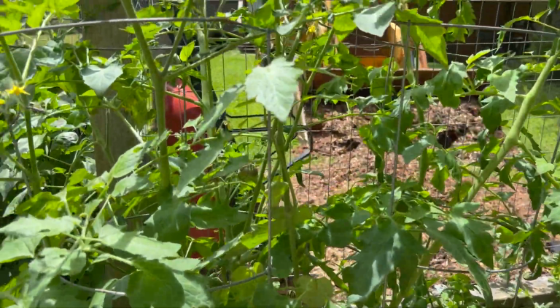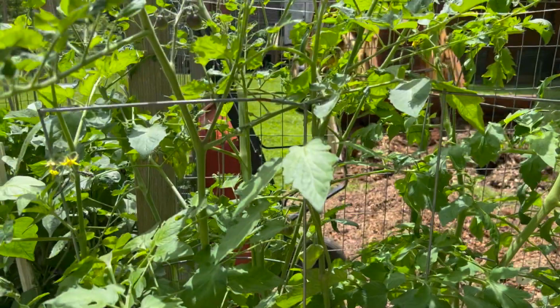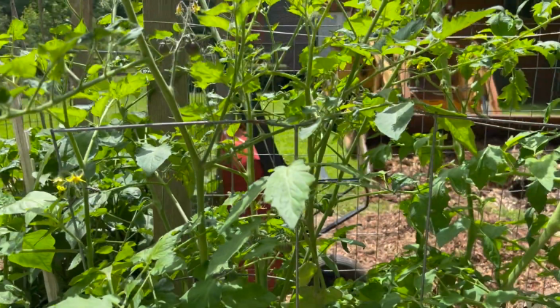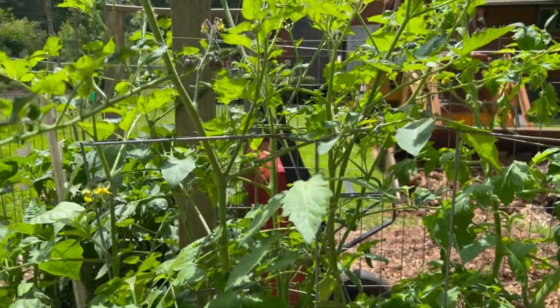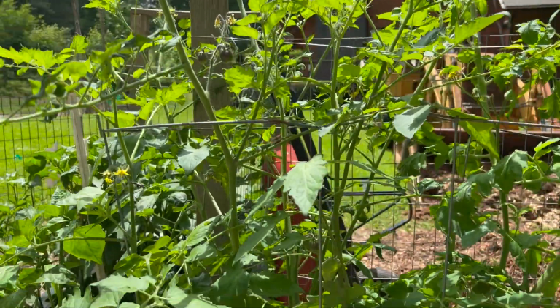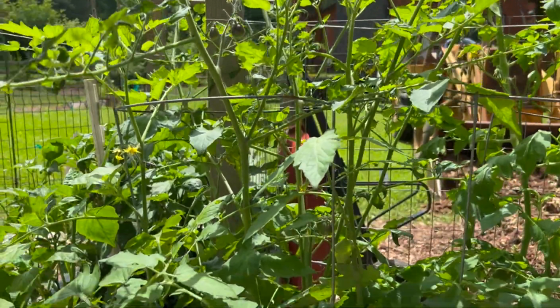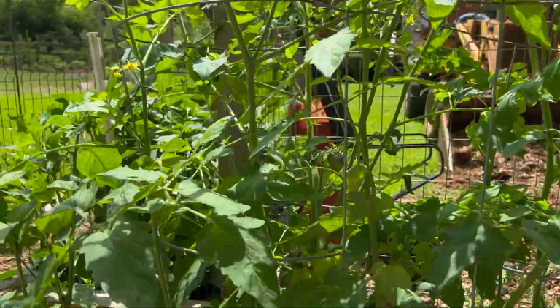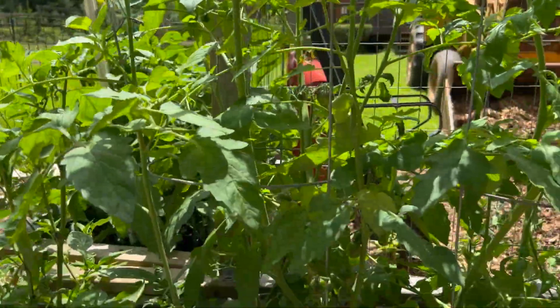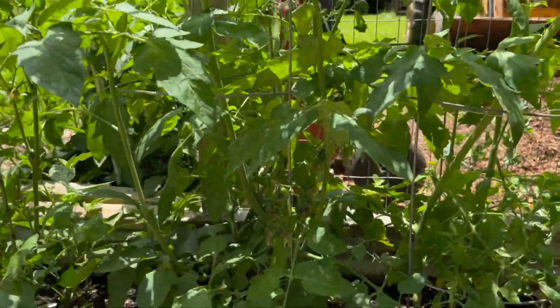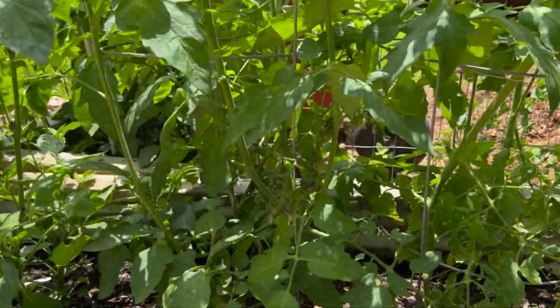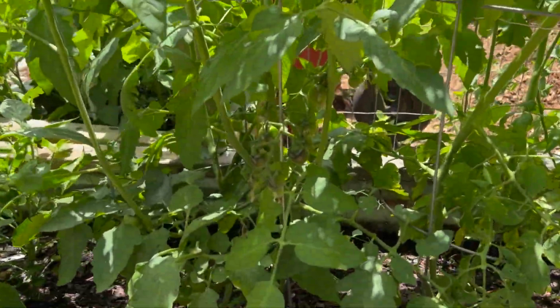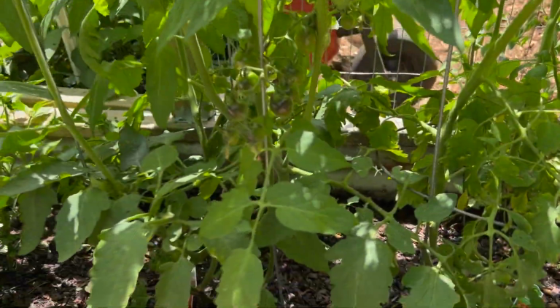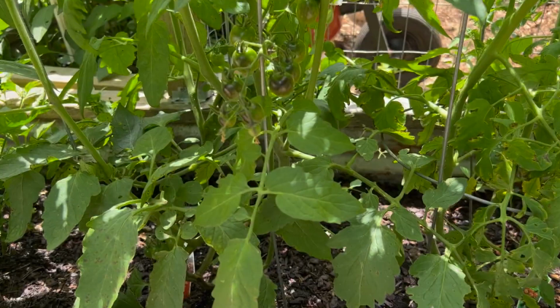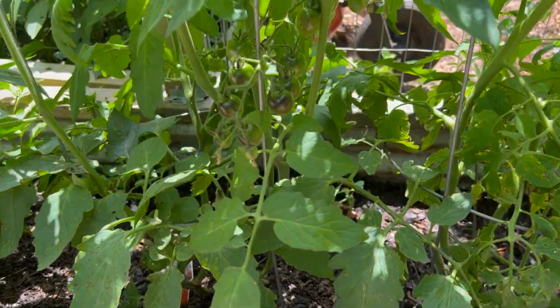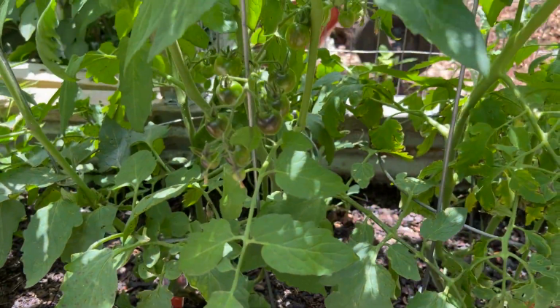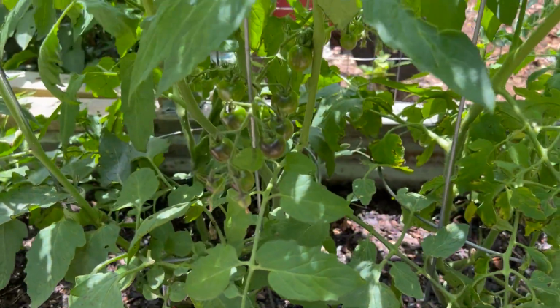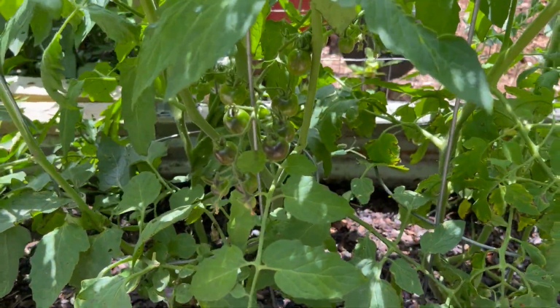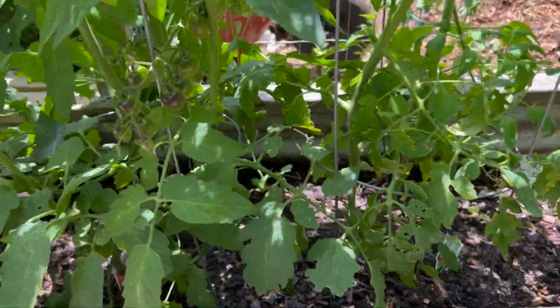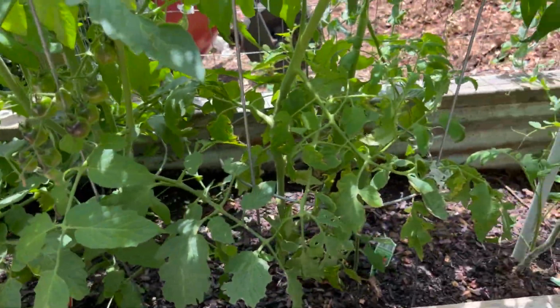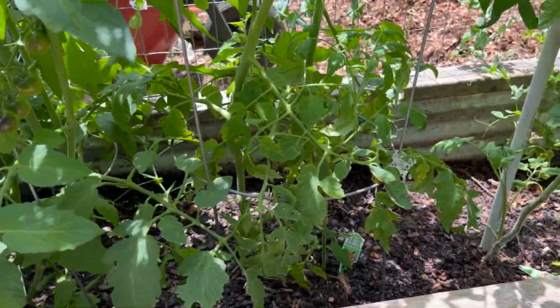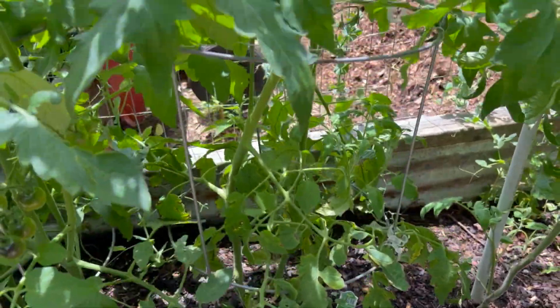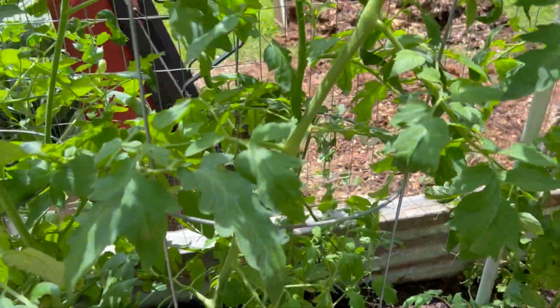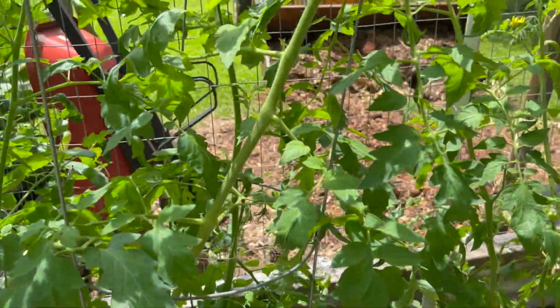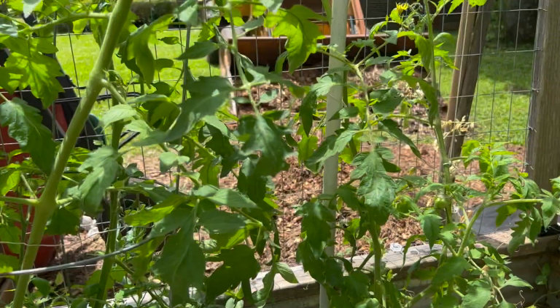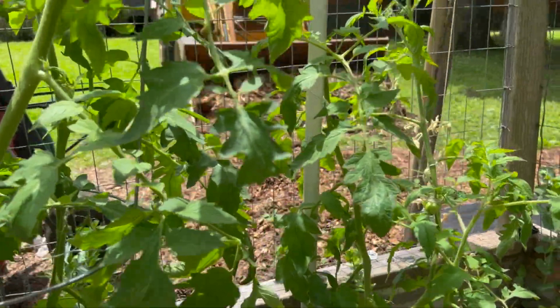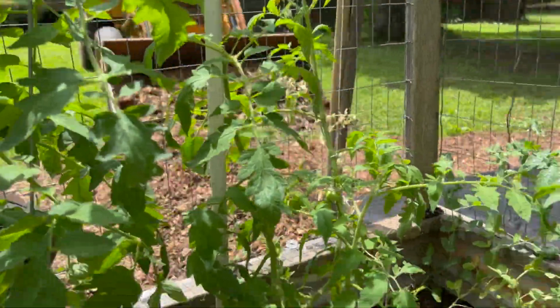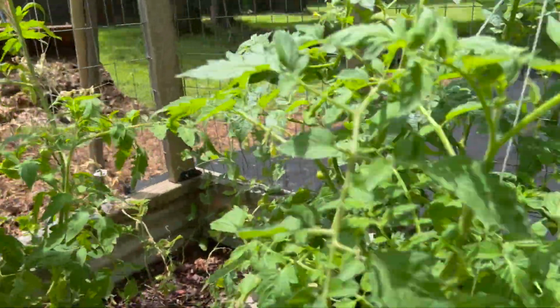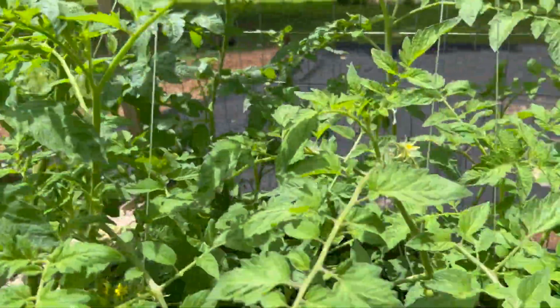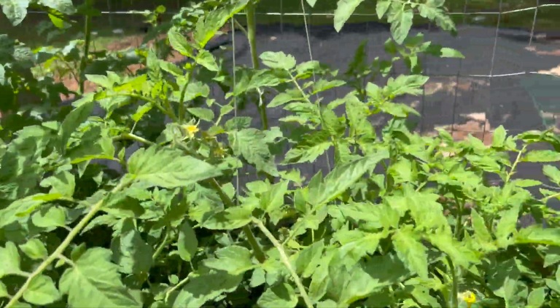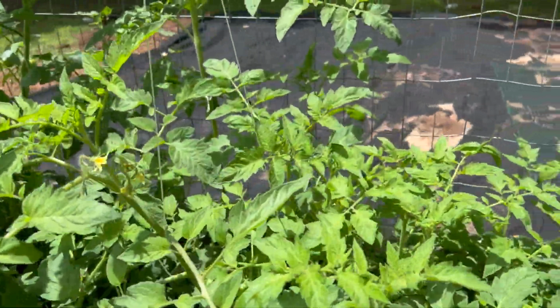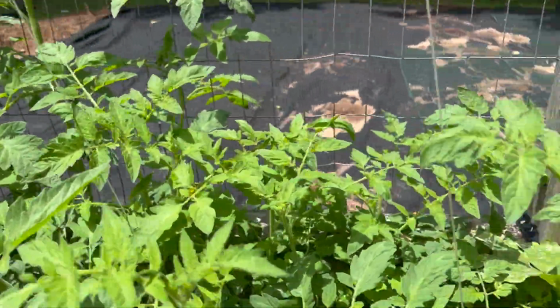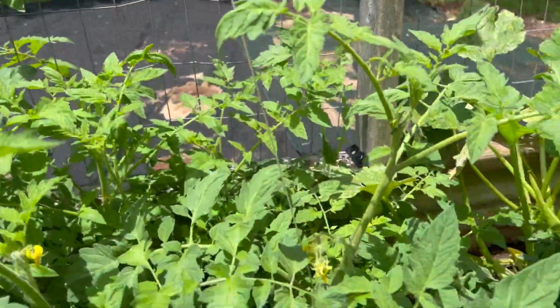These are the blood tomatoes and they are doing great. You see all of the tomatoes coming. Oh, and I forgot to spray my grapes up there. I've got to go back up there so I can spray my grapes.